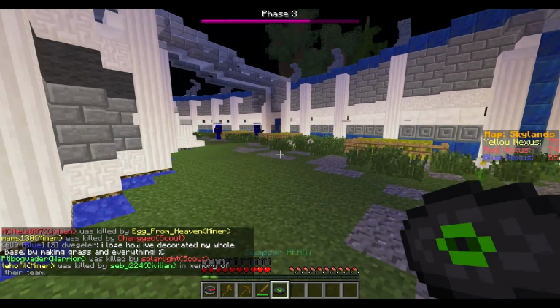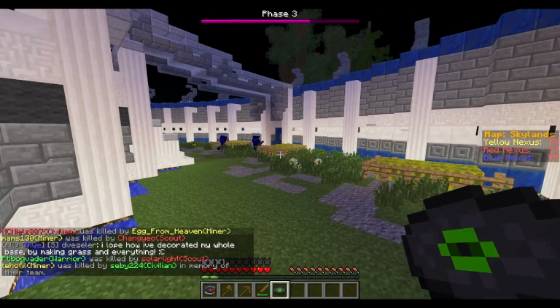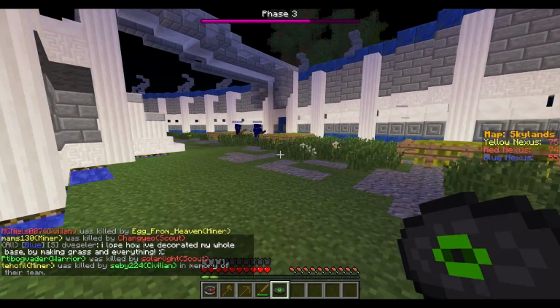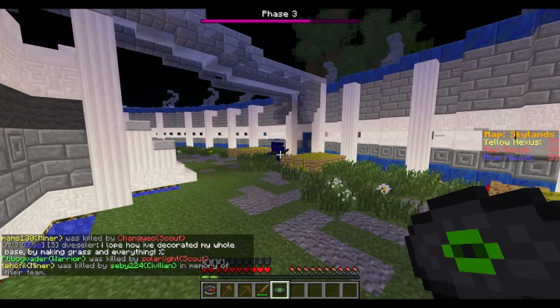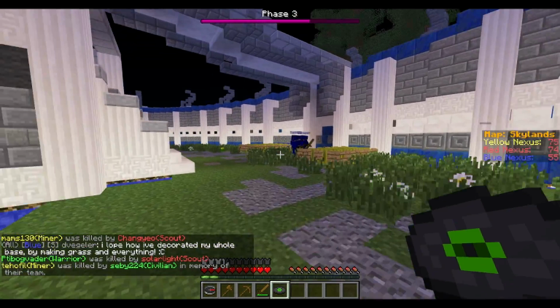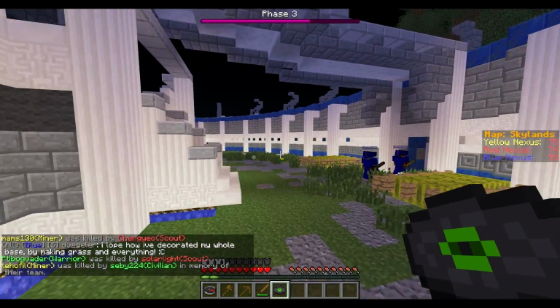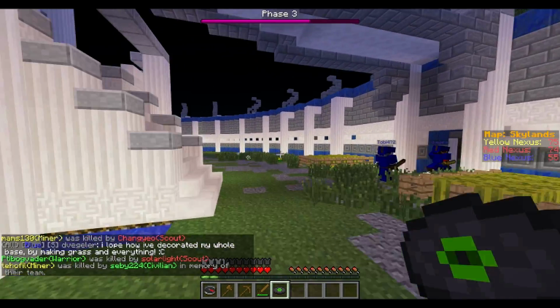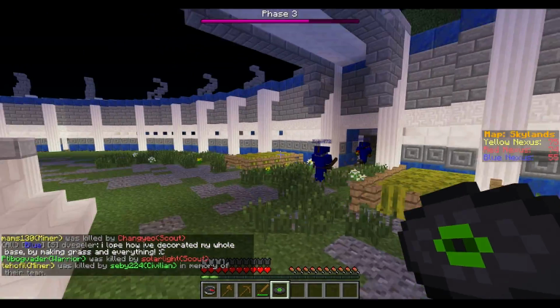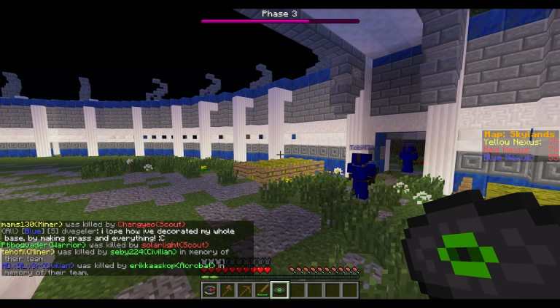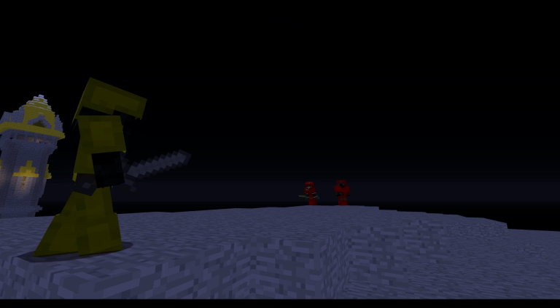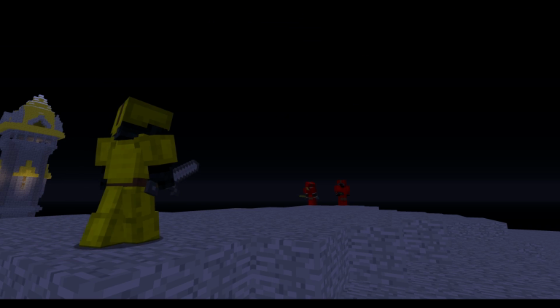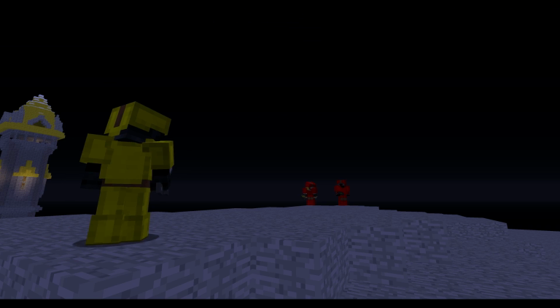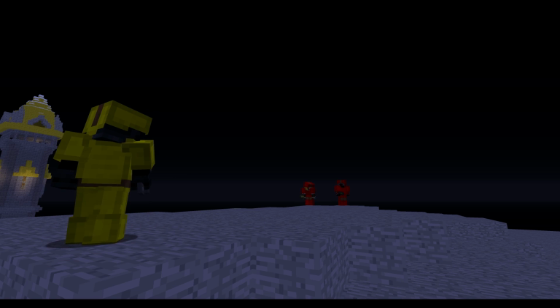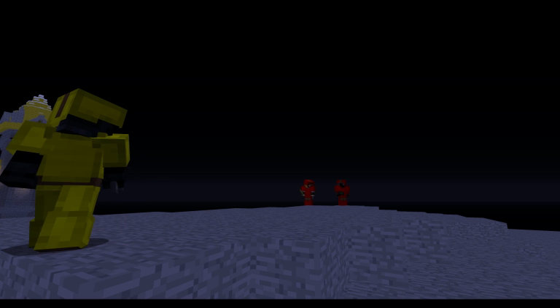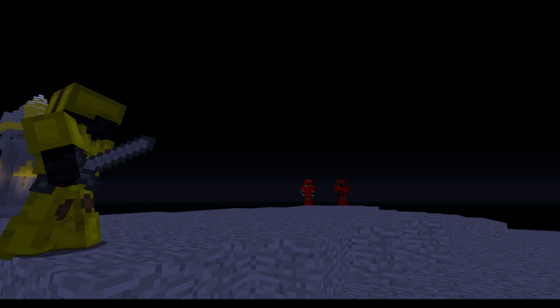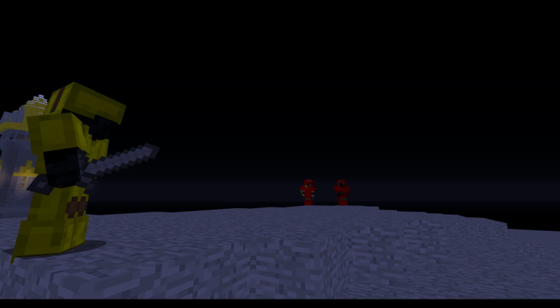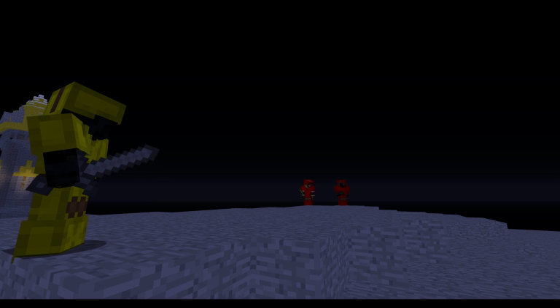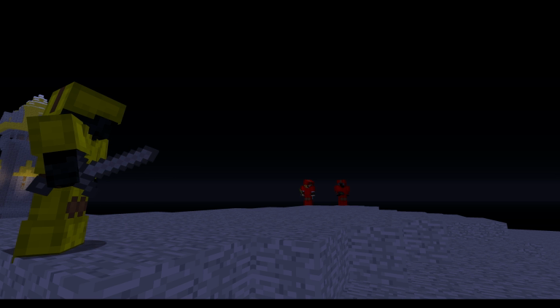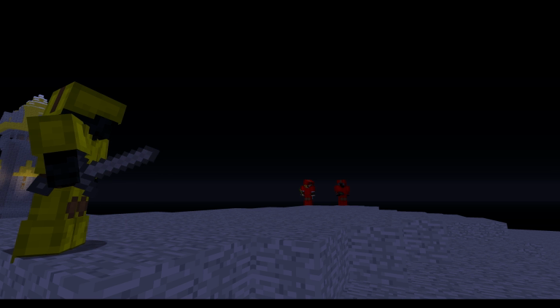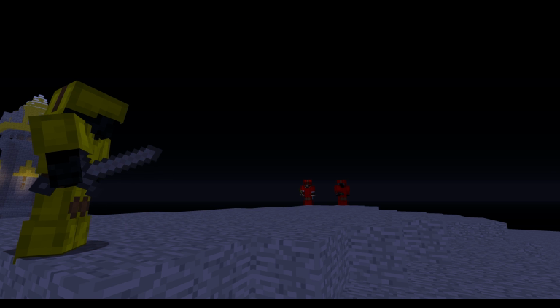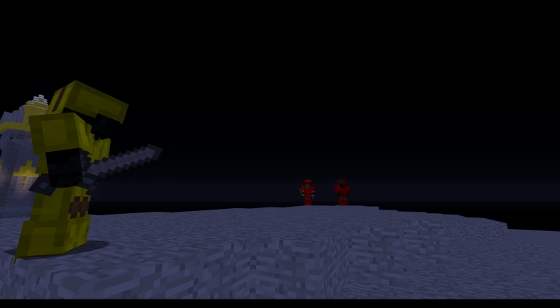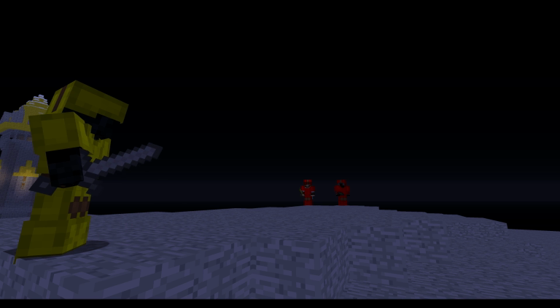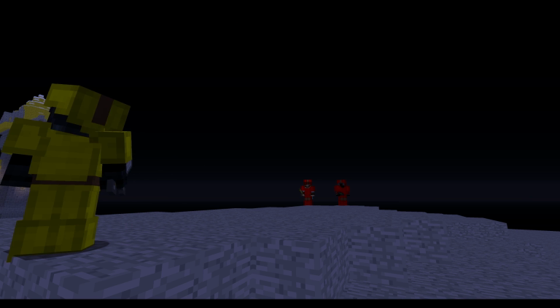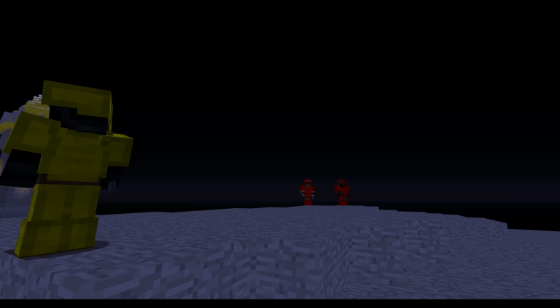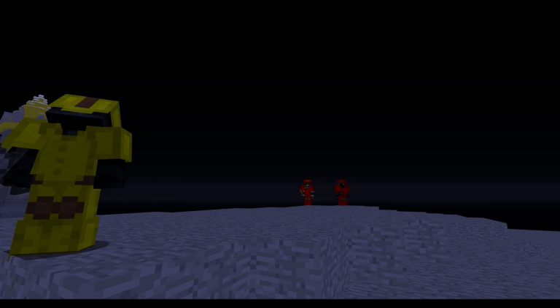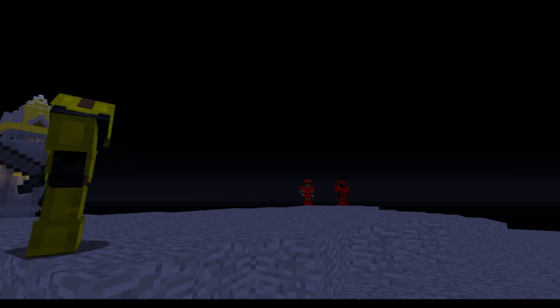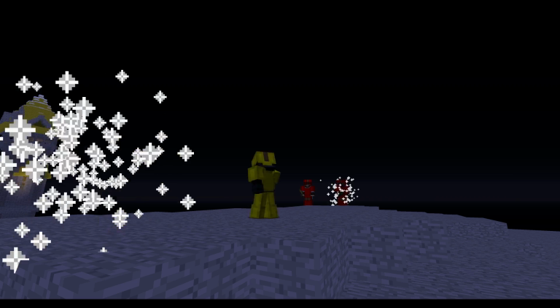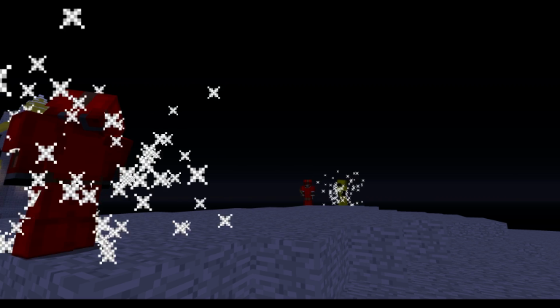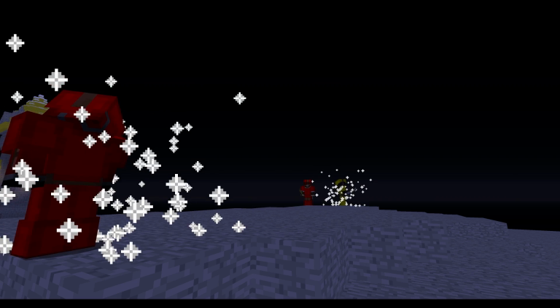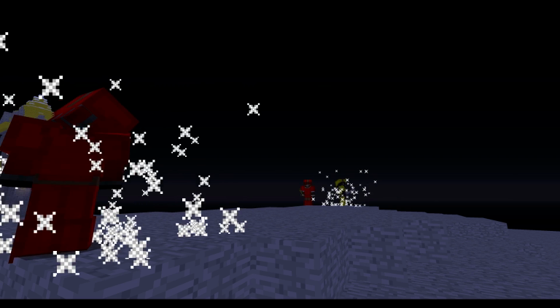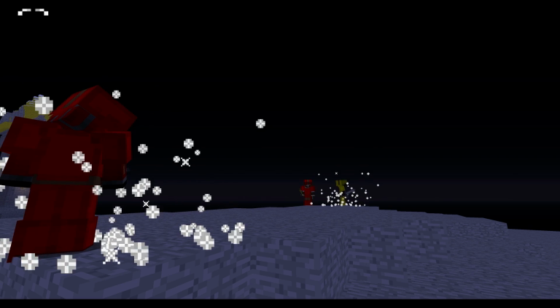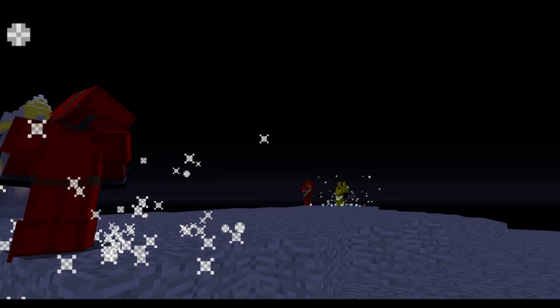The Swapper ability is where the class gets its power from. To use the Swapper you have to be around 16 blocks away from an enemy. Once right-clicked, it will transport you to the enemy's position and them to yours.